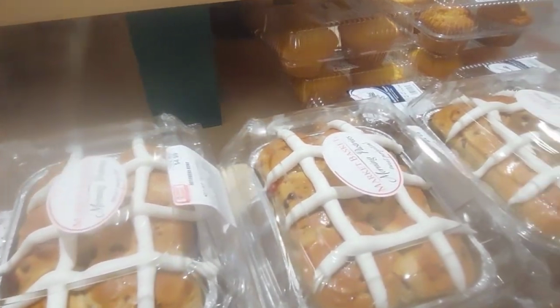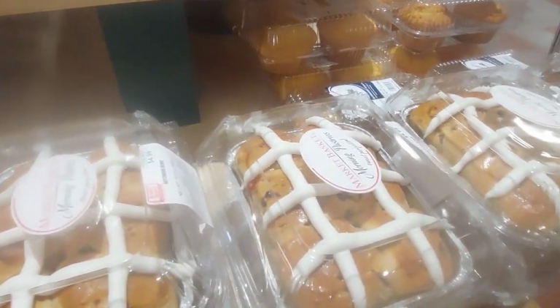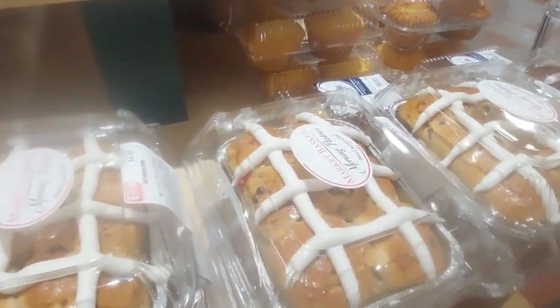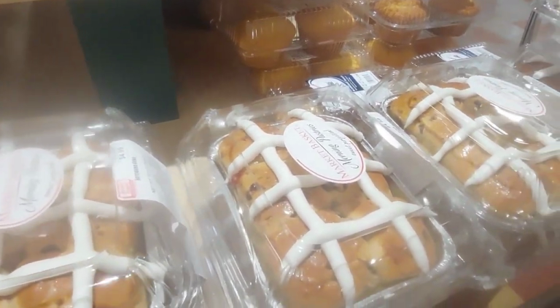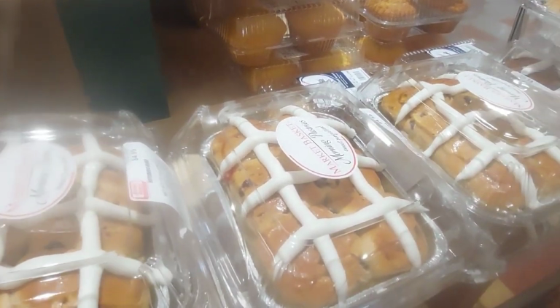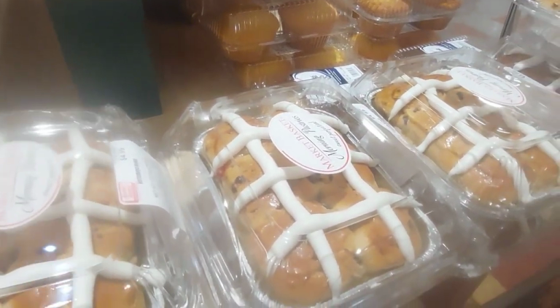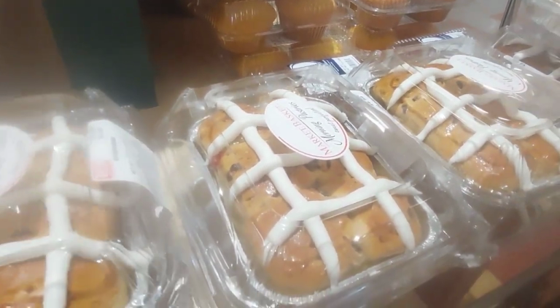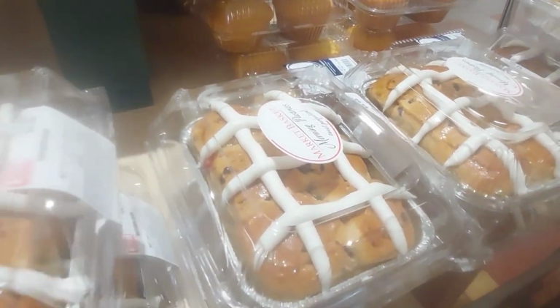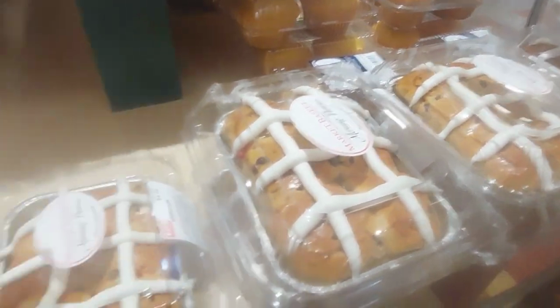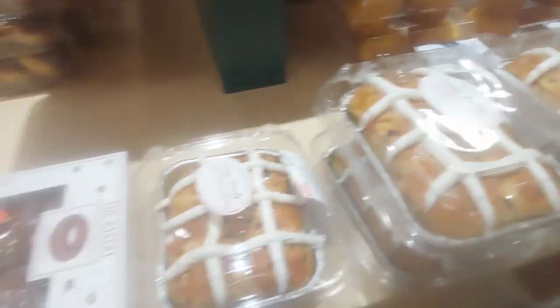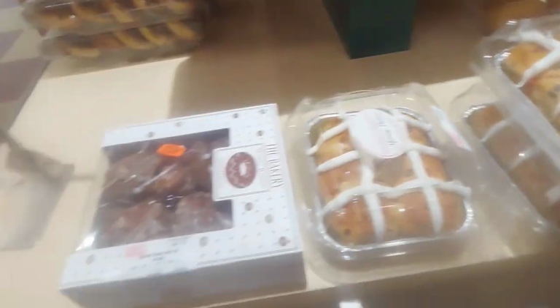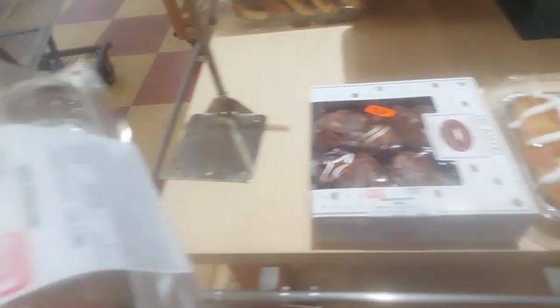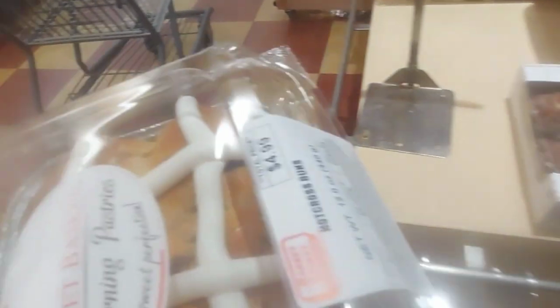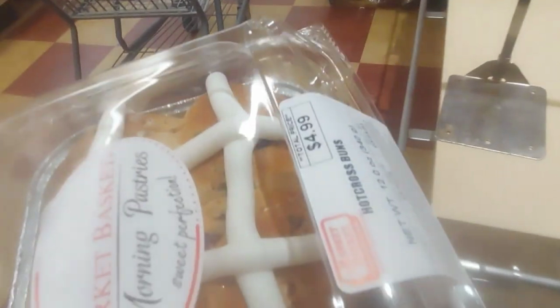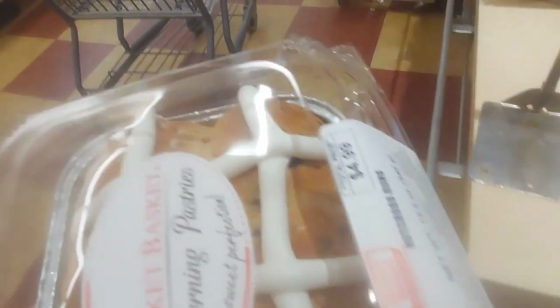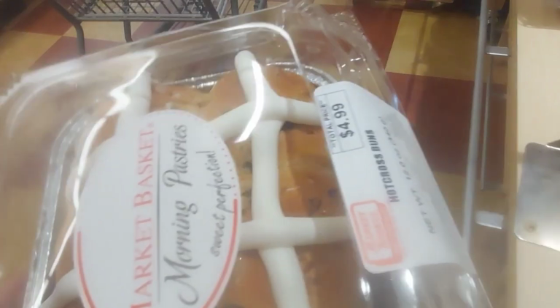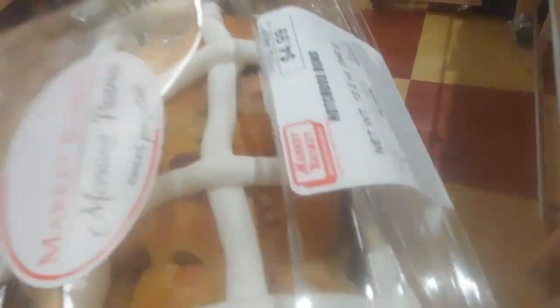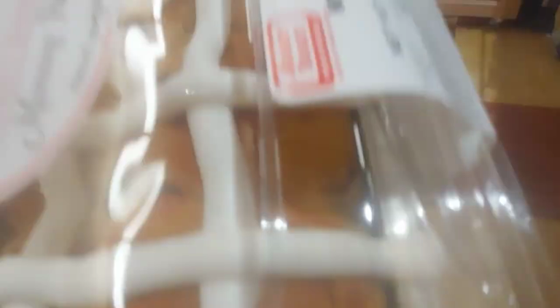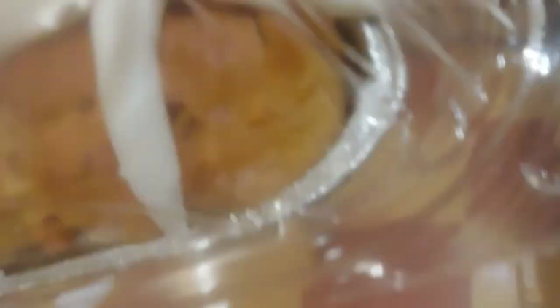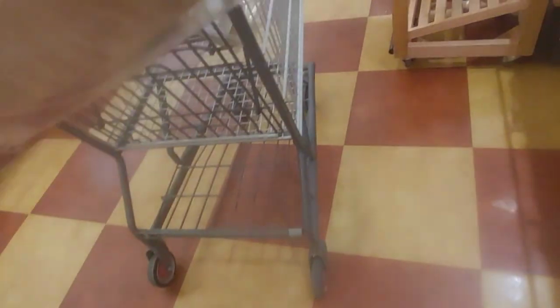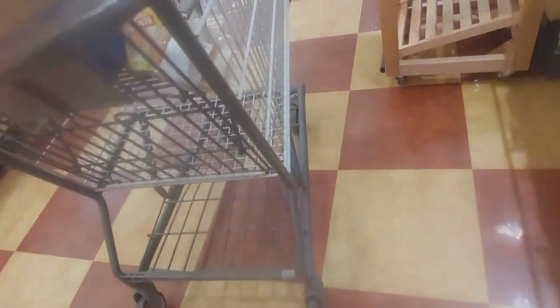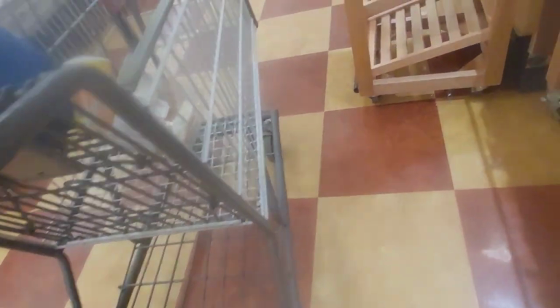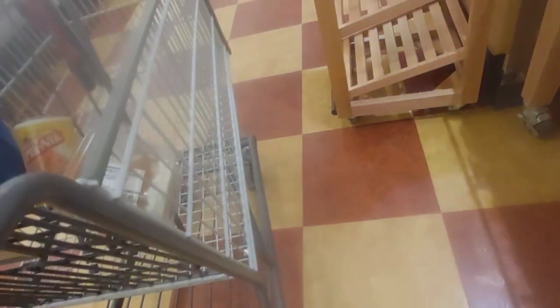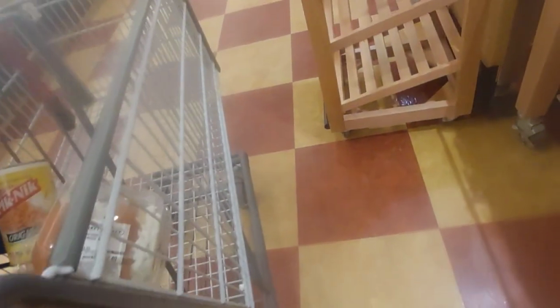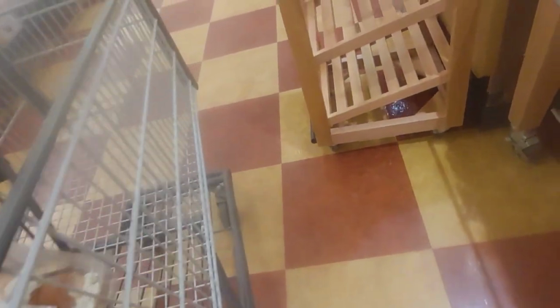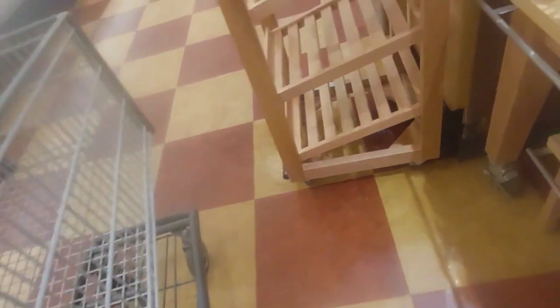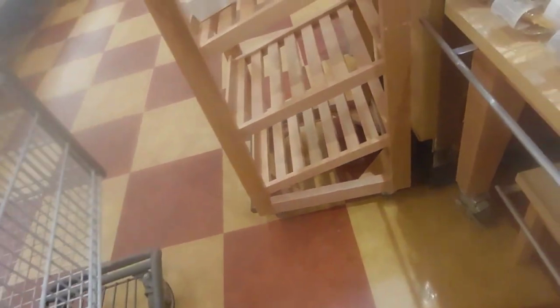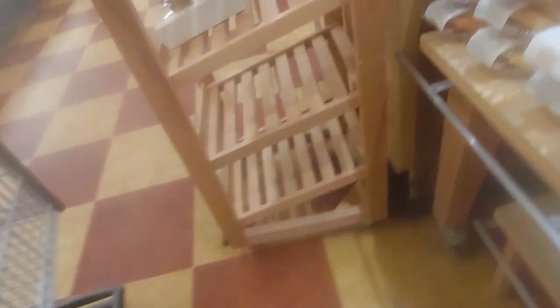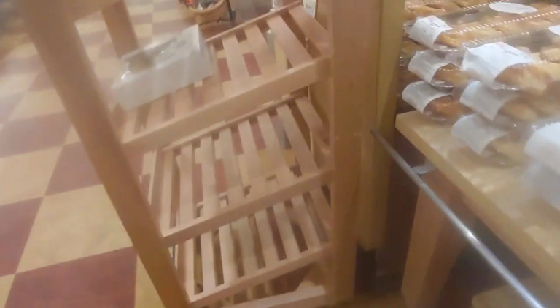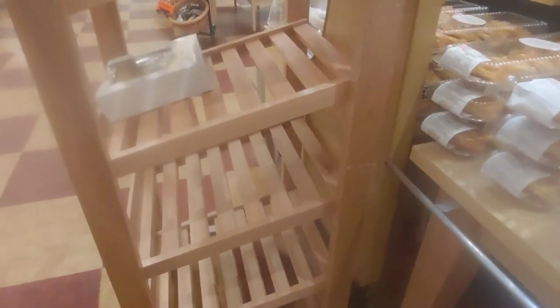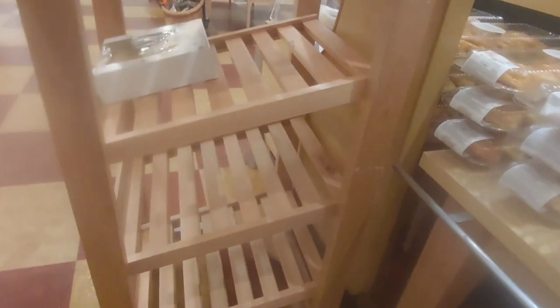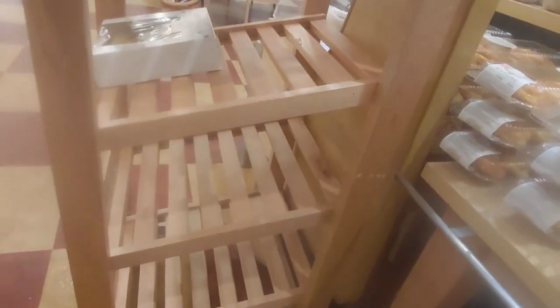Six hot cross buns for $4.99 — I think they were $5.99 last time I bought them. So we're going to grab that.